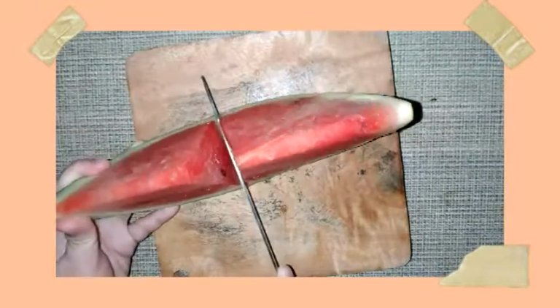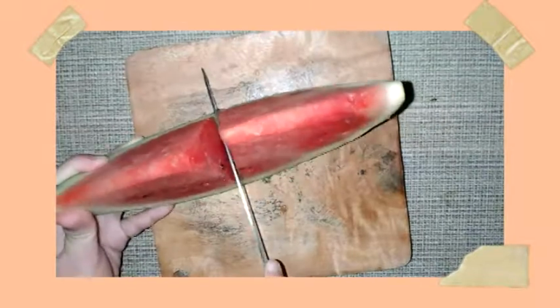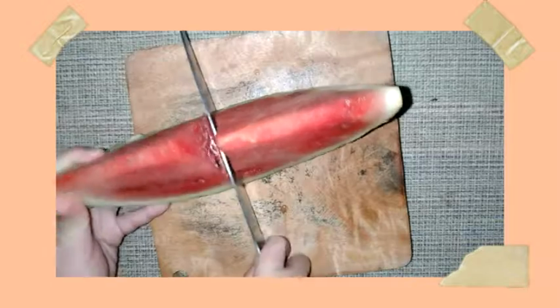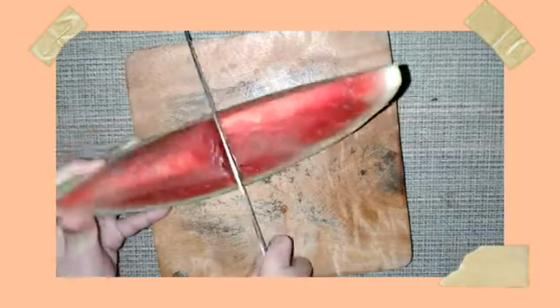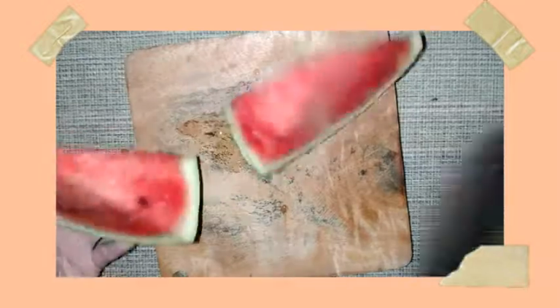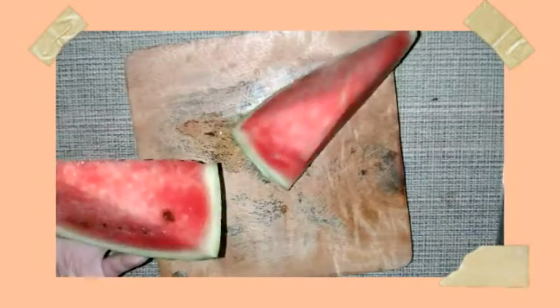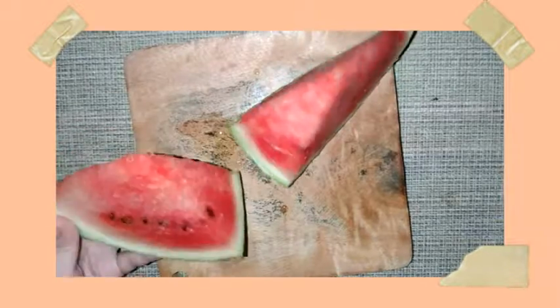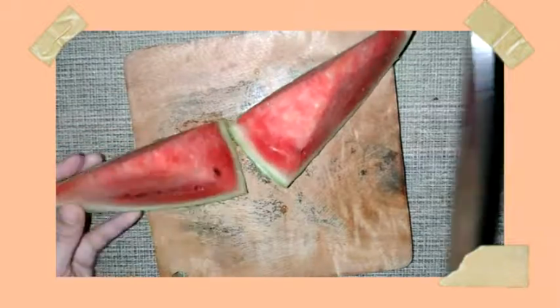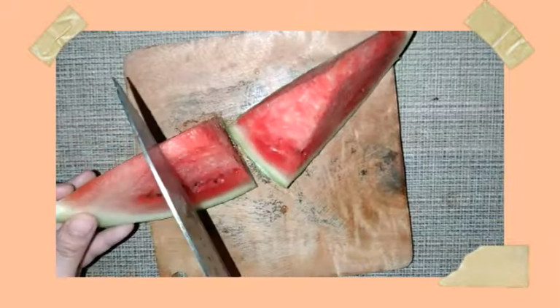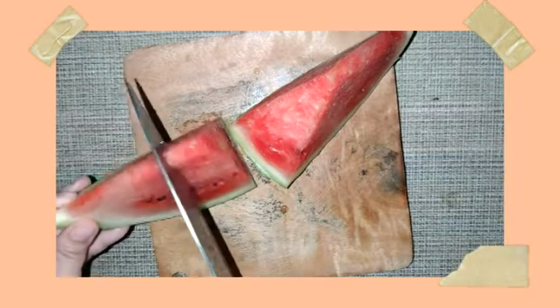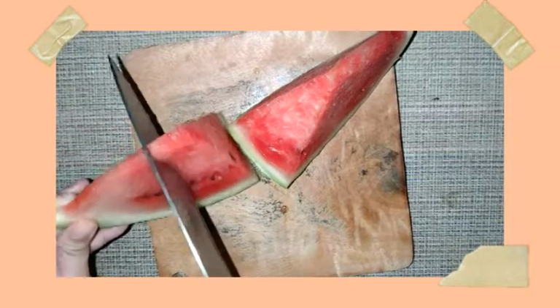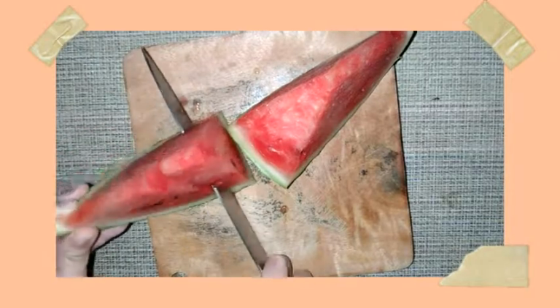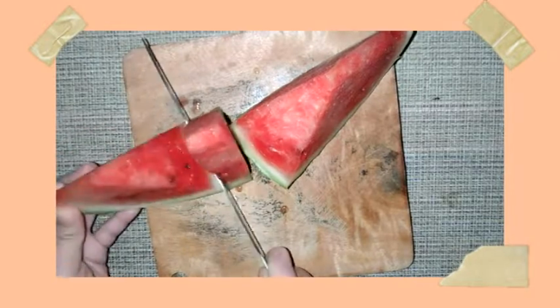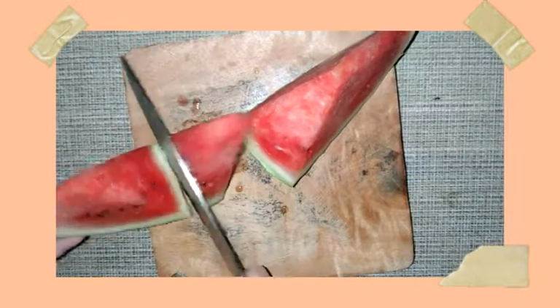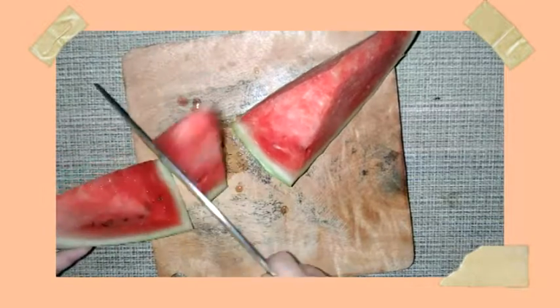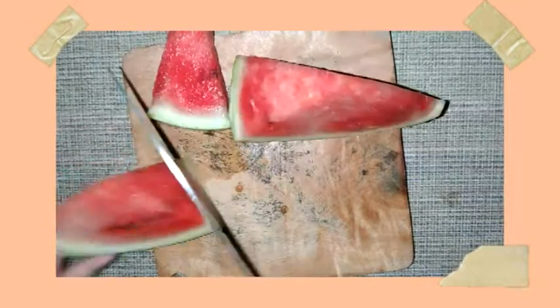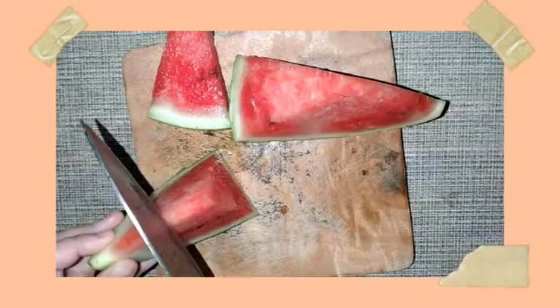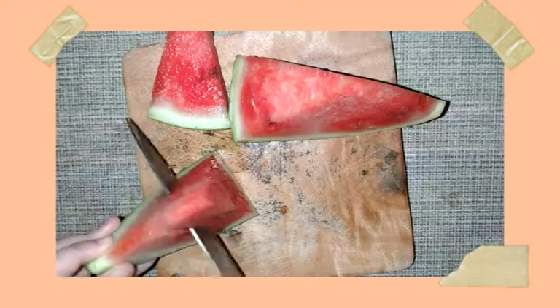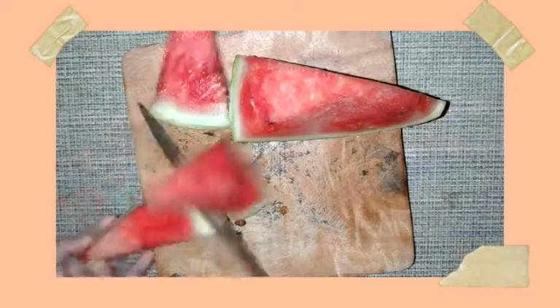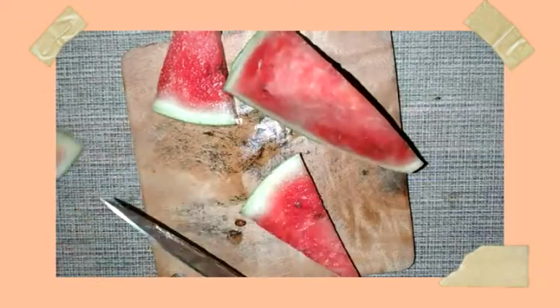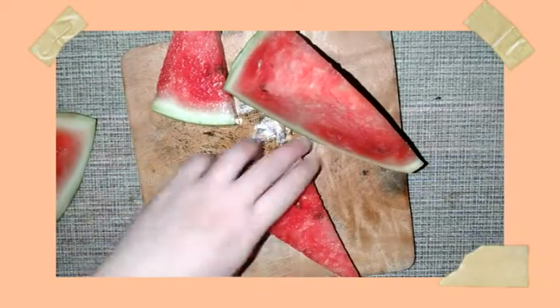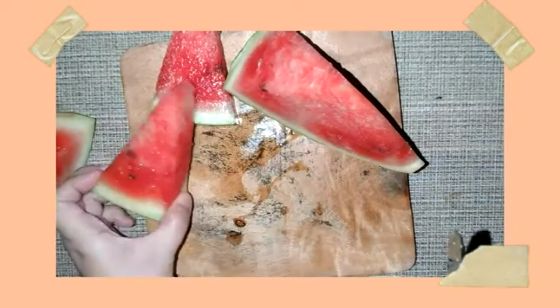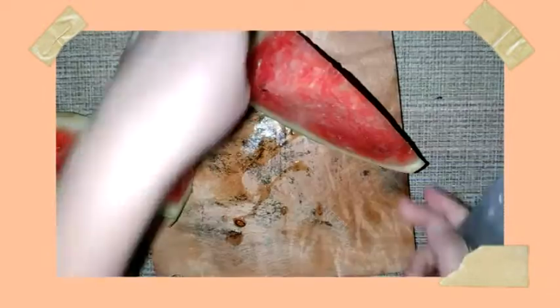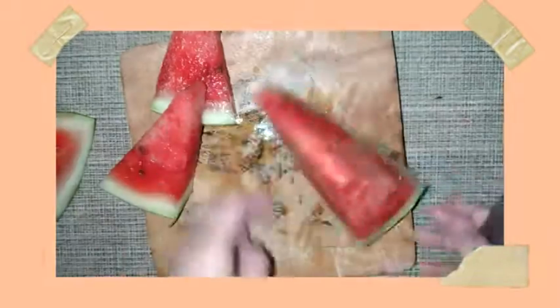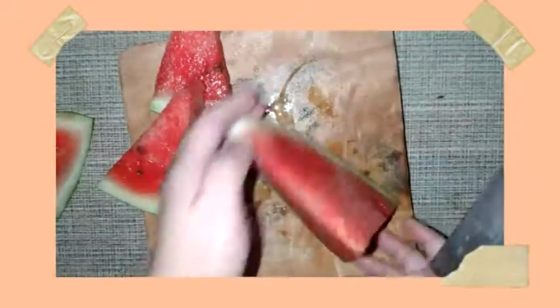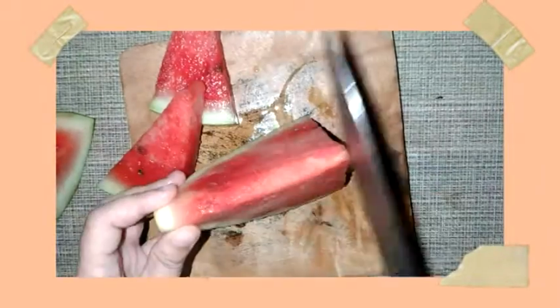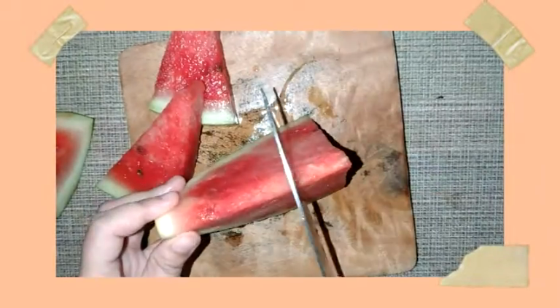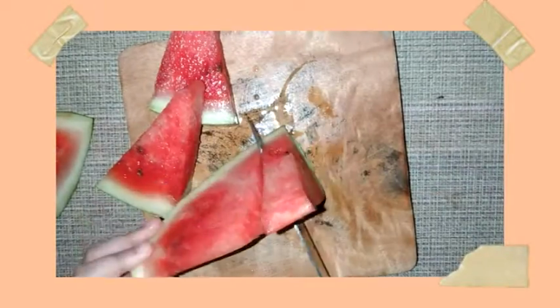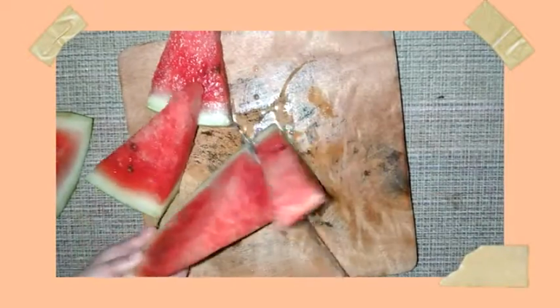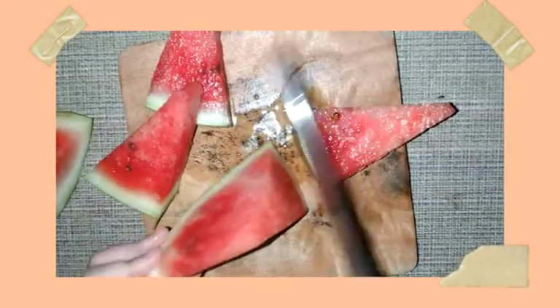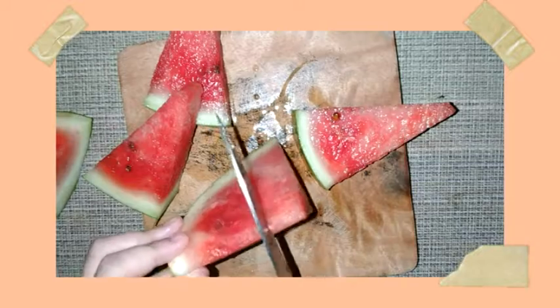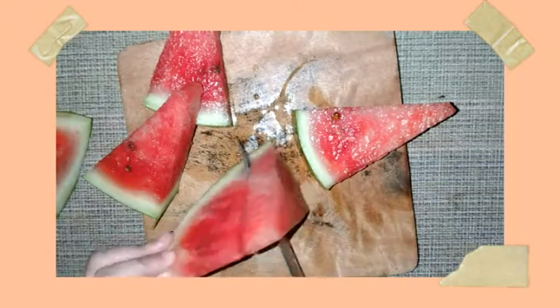Hello everyone and welcome, or welcome back, to my YouTube channel. Today I'm going to be sharing with you a simple and easy-to-make fruit salad for this hot weather. It is very simple to make.